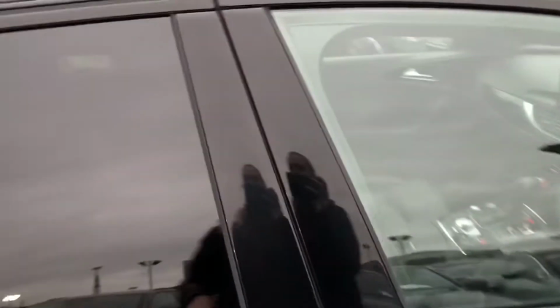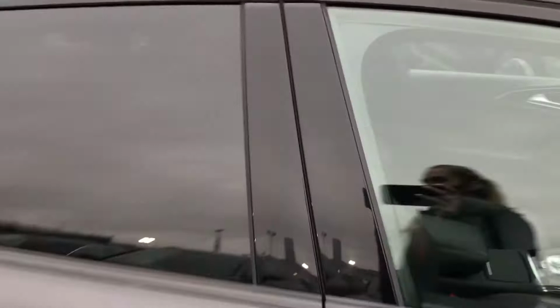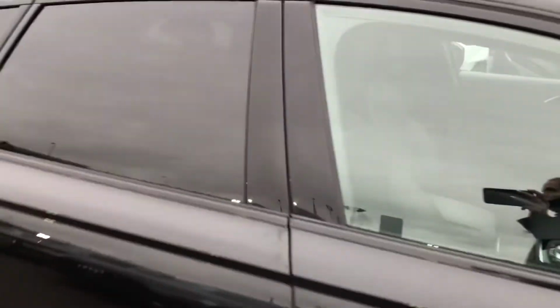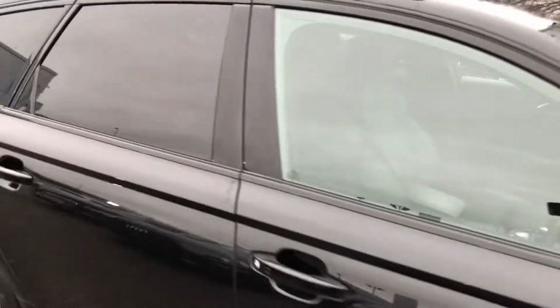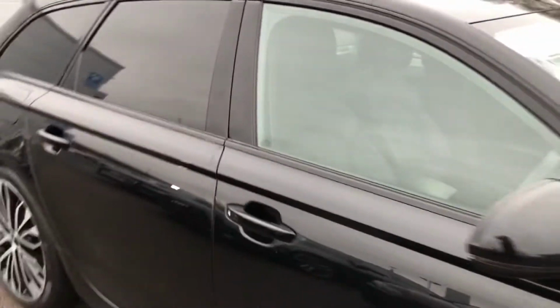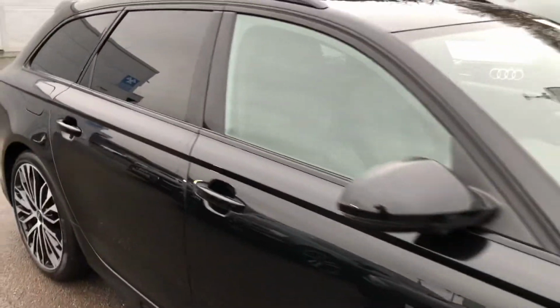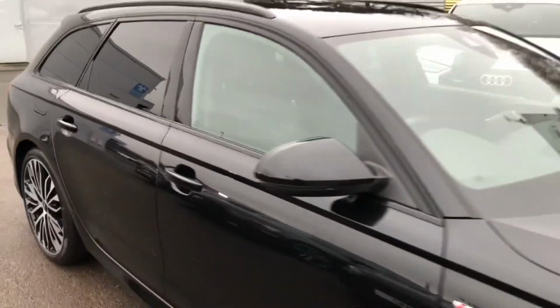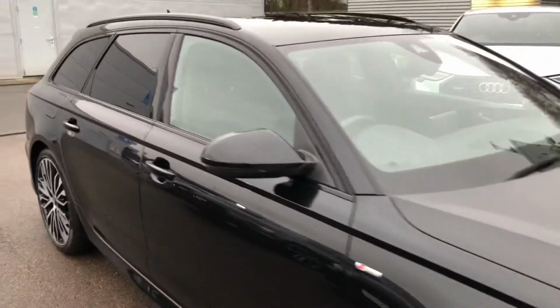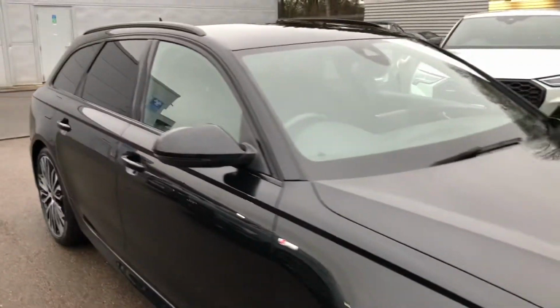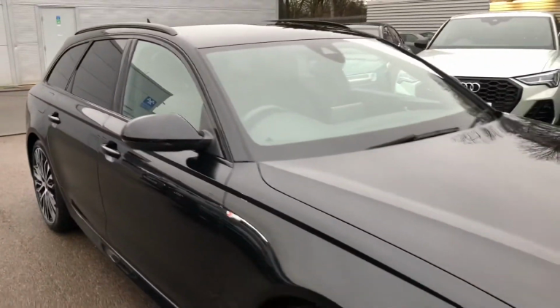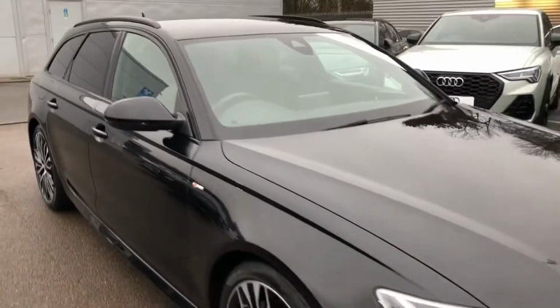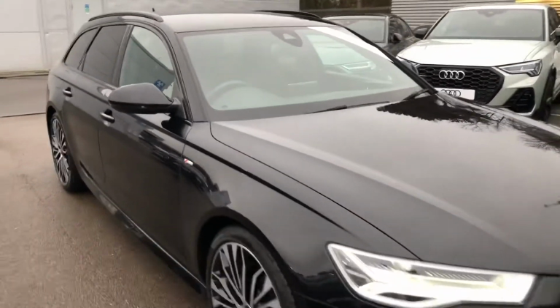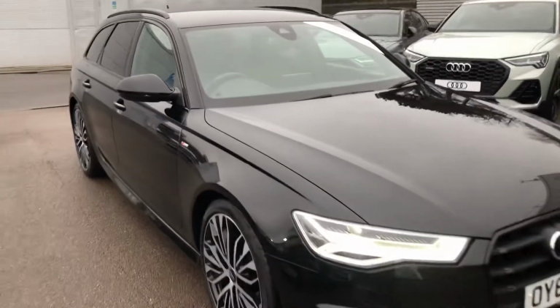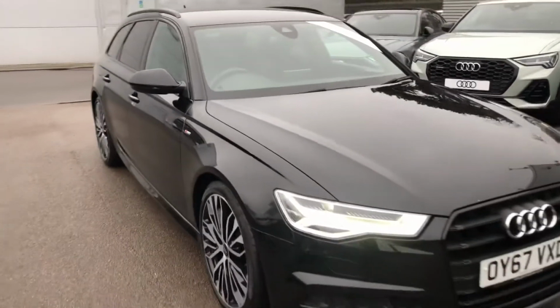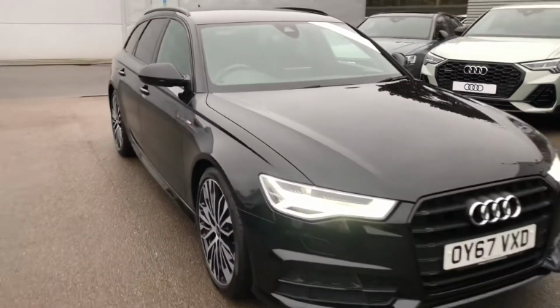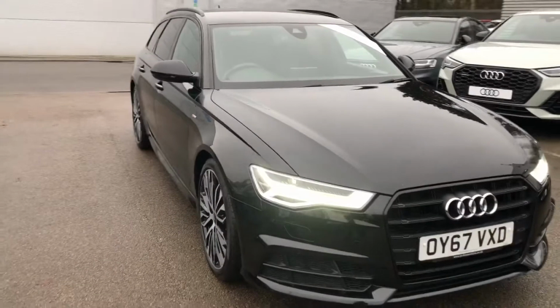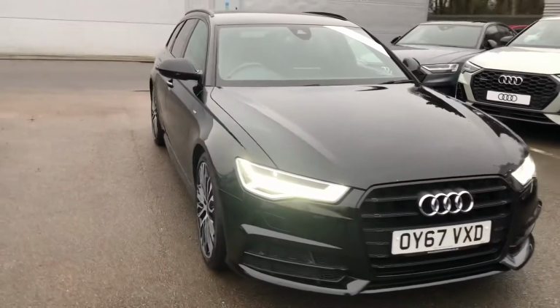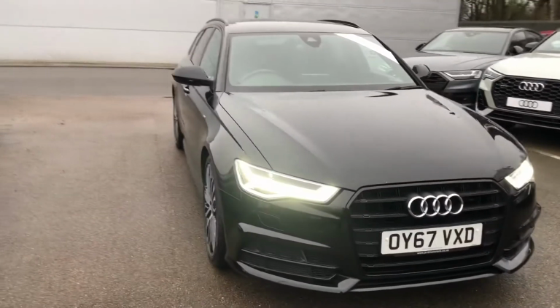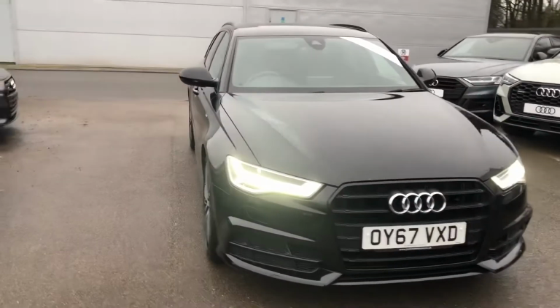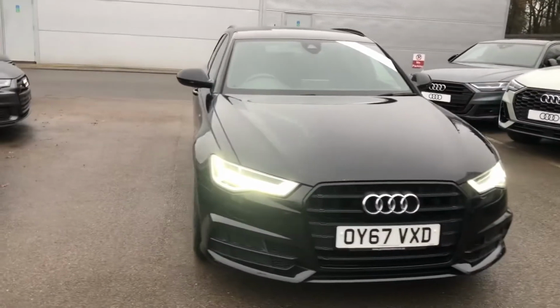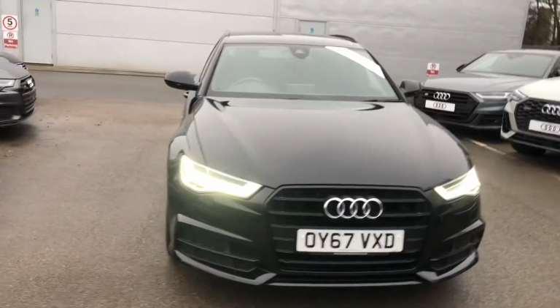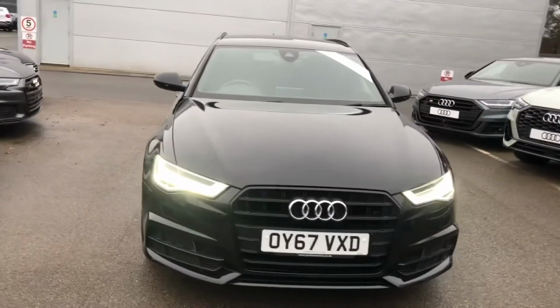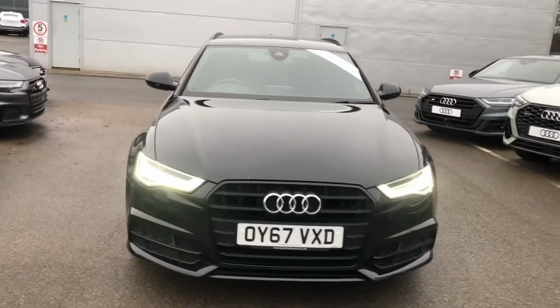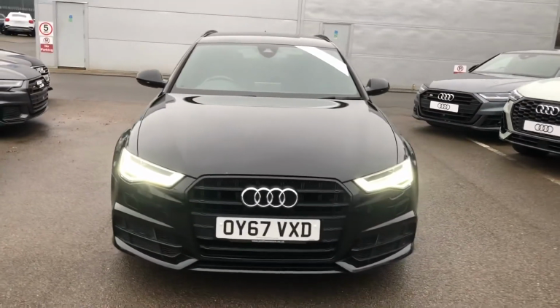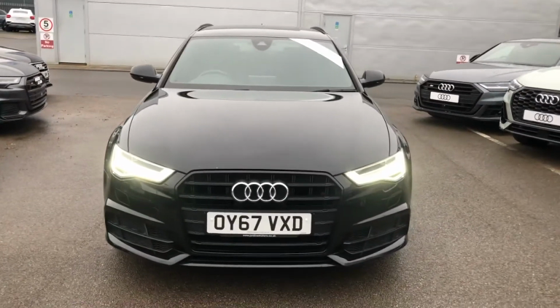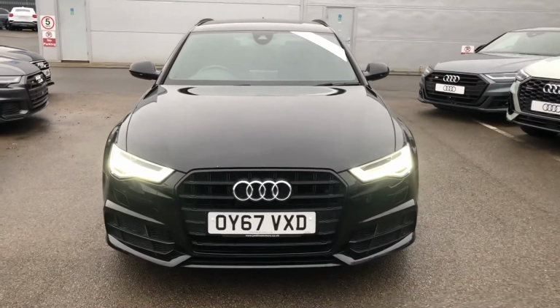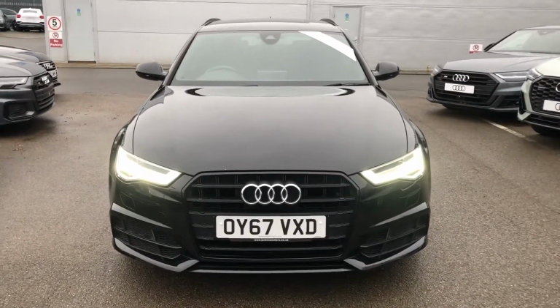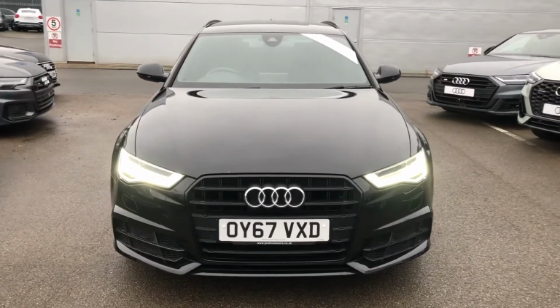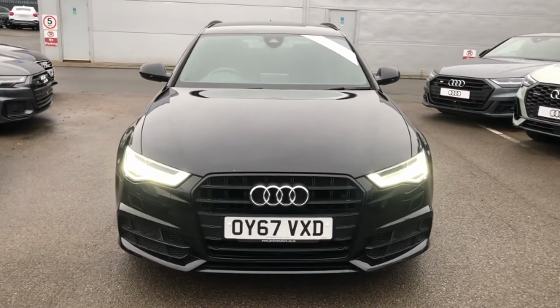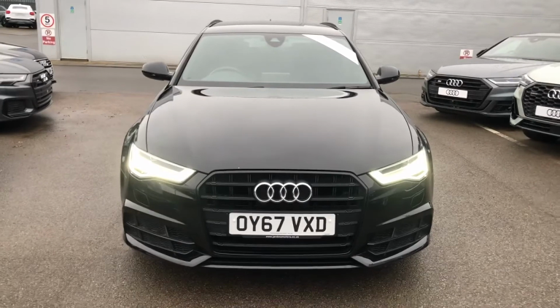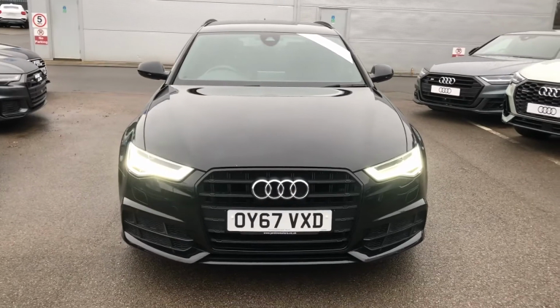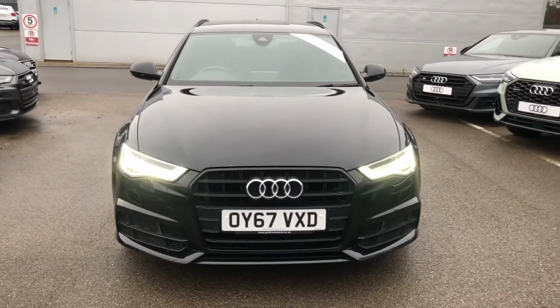If you would like any more information on this Audi A6, please contact us on 01270 864 091. Thank you for watching and I'll see you again soon.